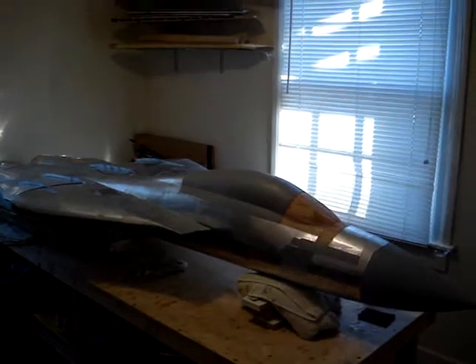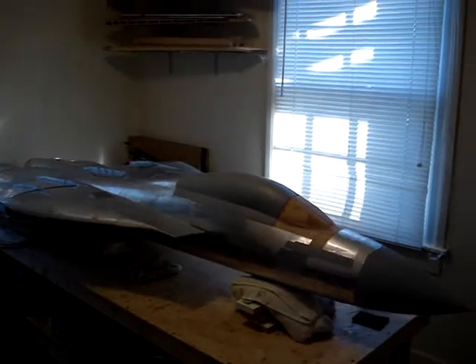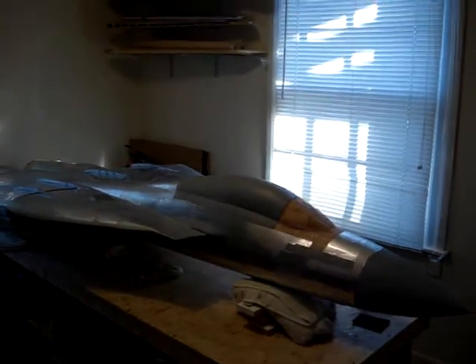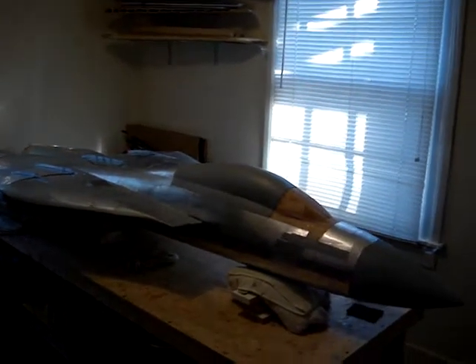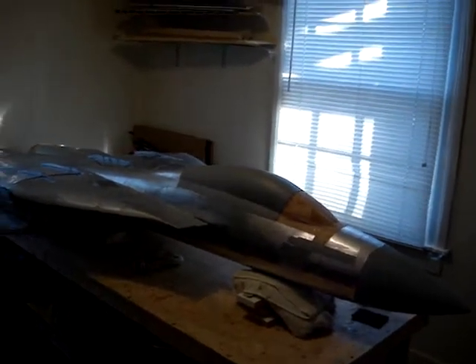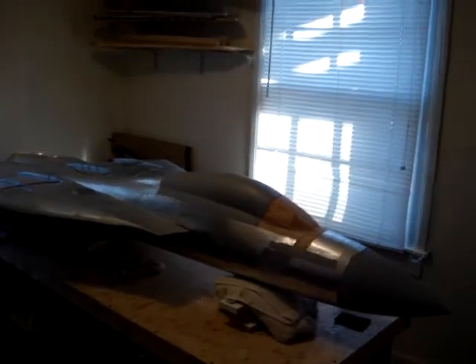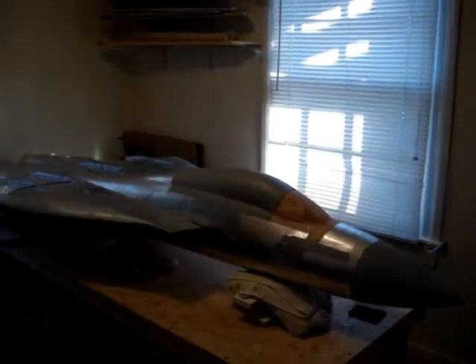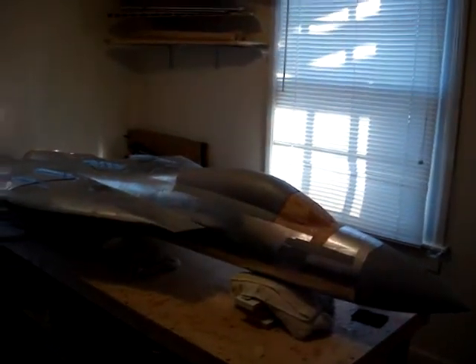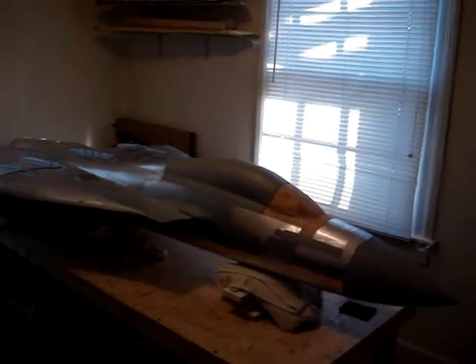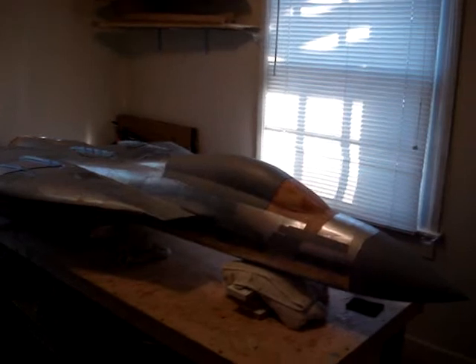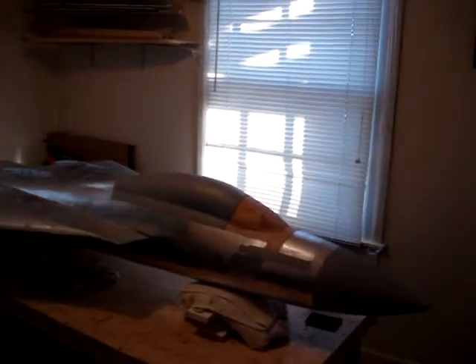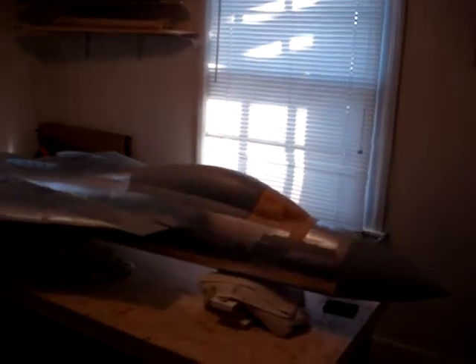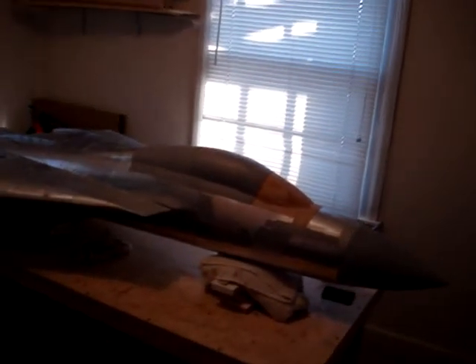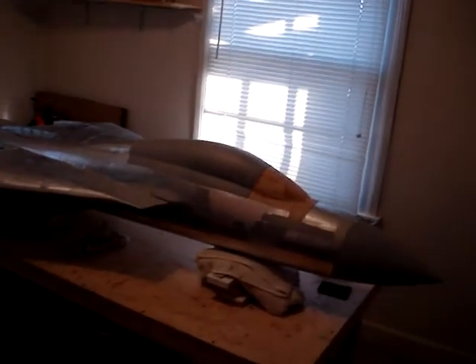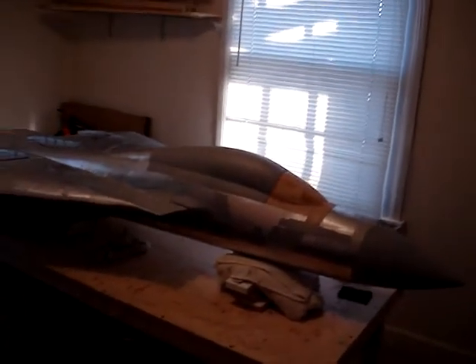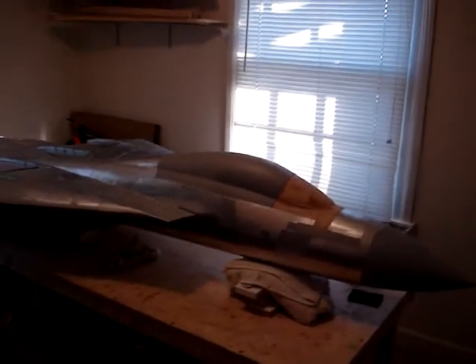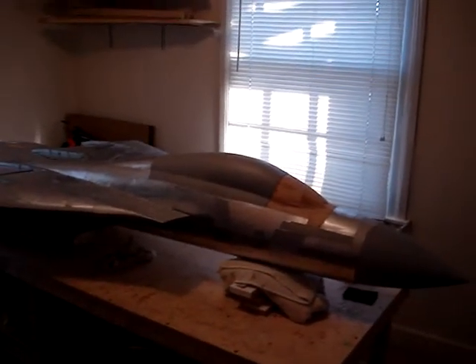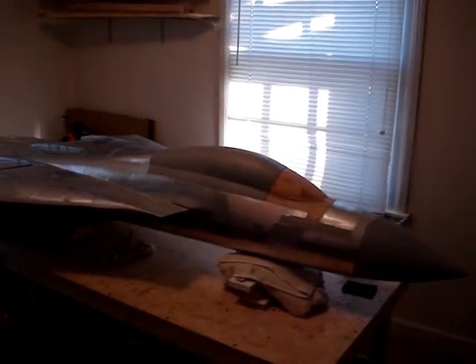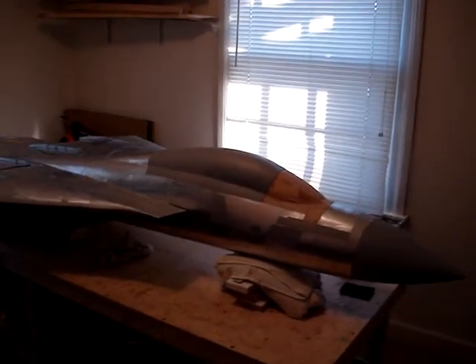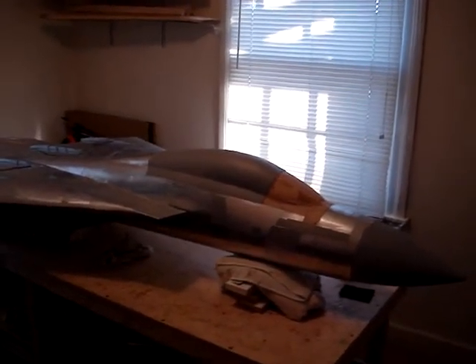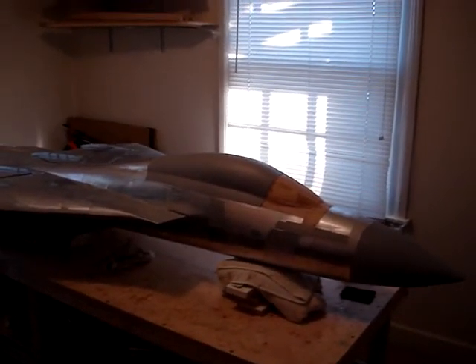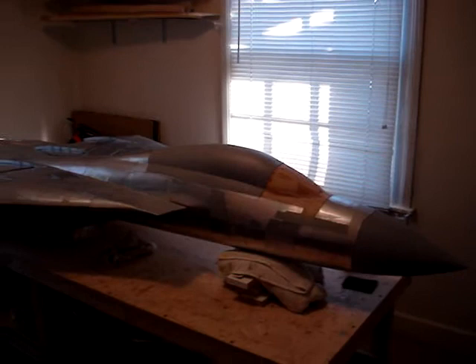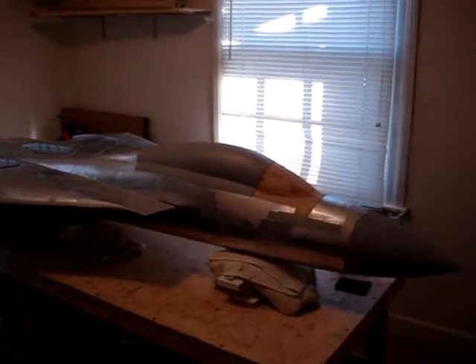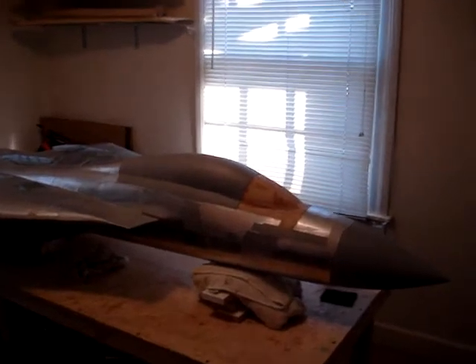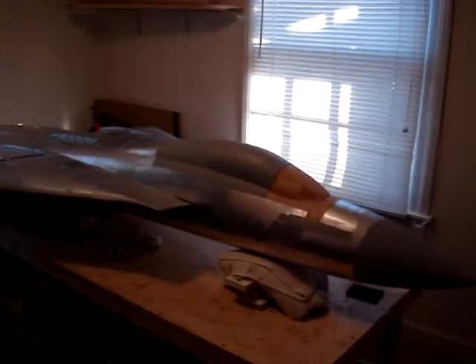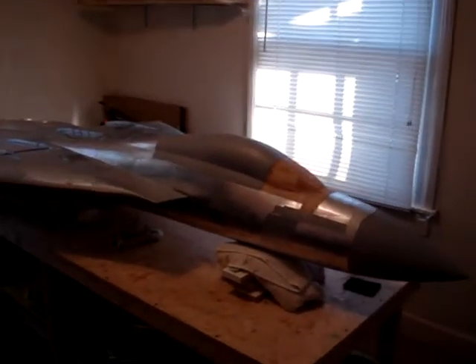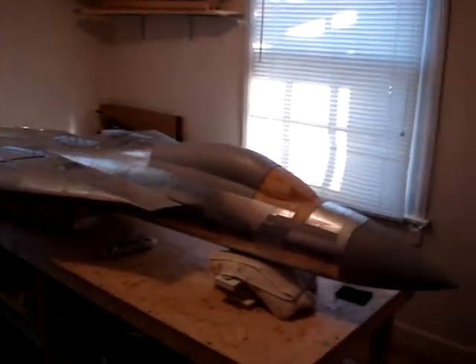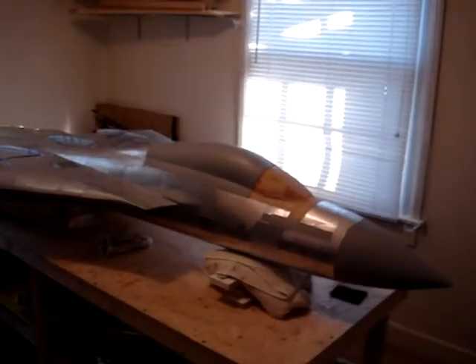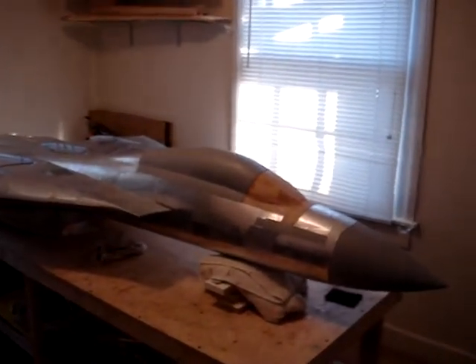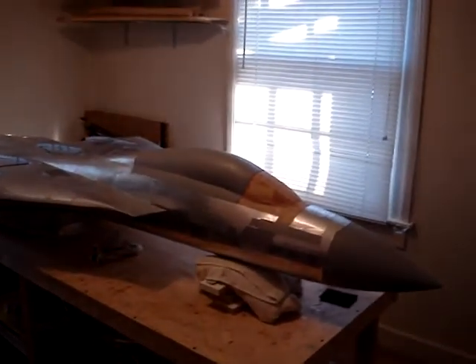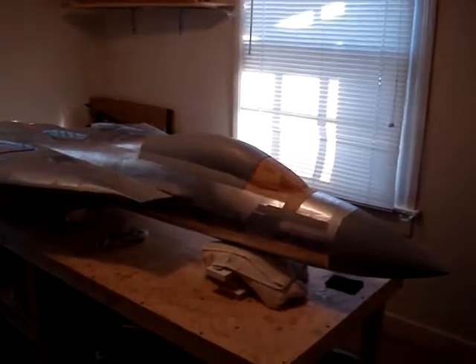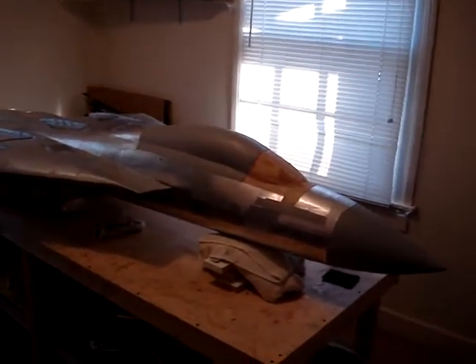Welcome back to how to build an F-14 Tomcat. It's been a while since my last video. Me and the wife are actually moving at the end of the month, so we've been kind of getting that house ready to go so that once the end of the month rolls around we can actually move in.